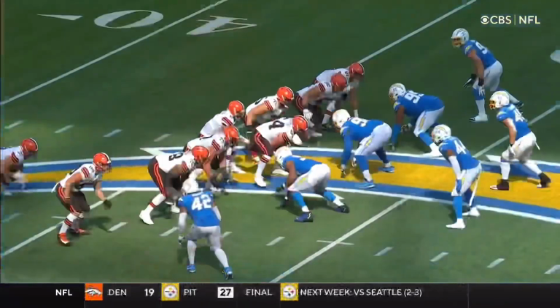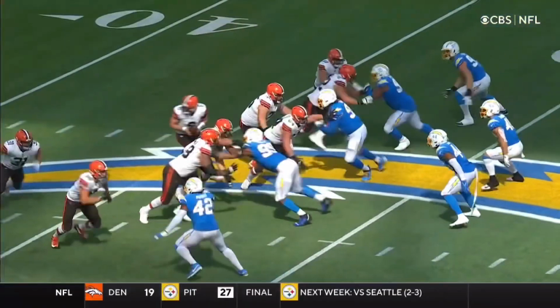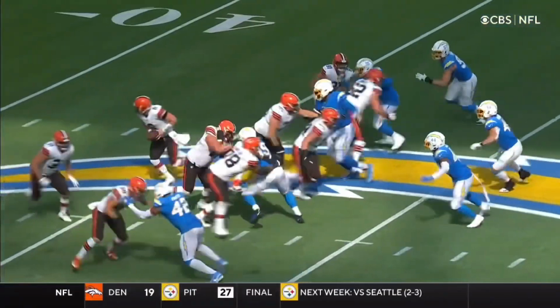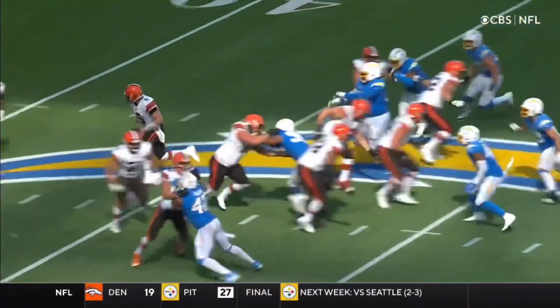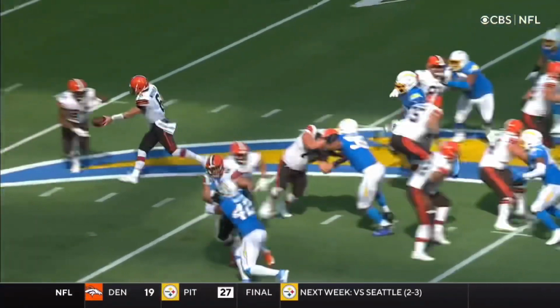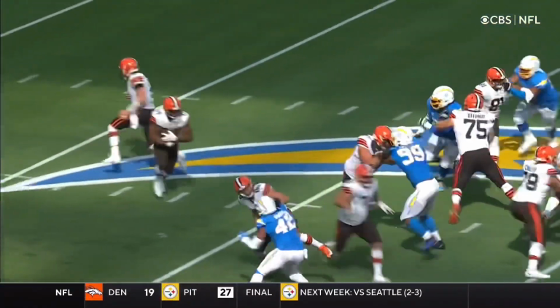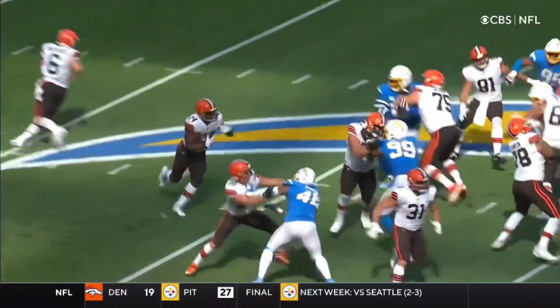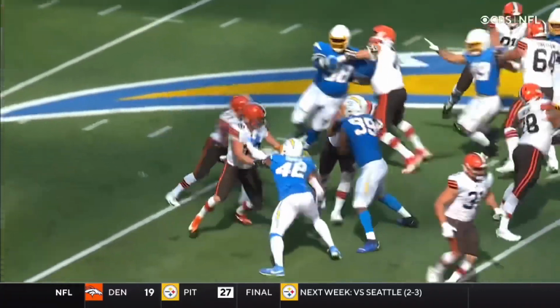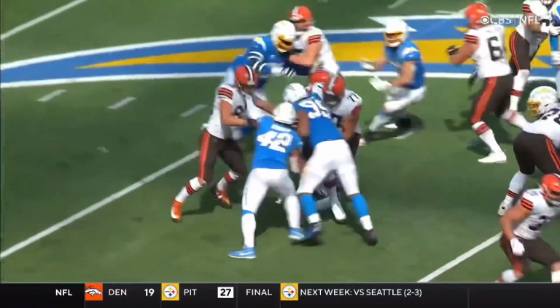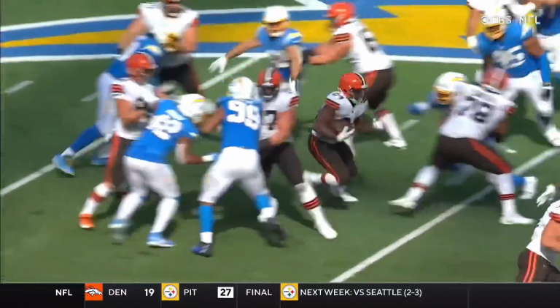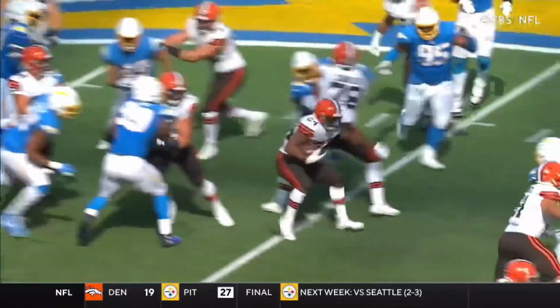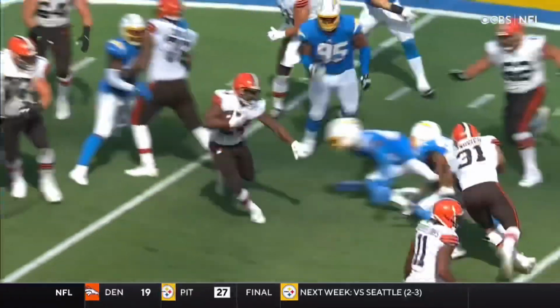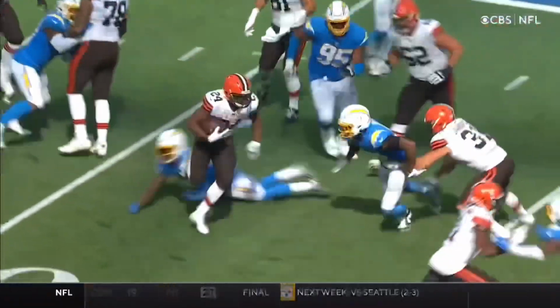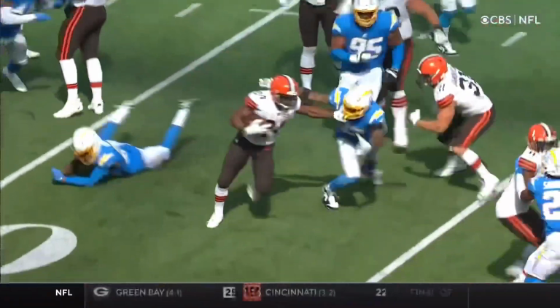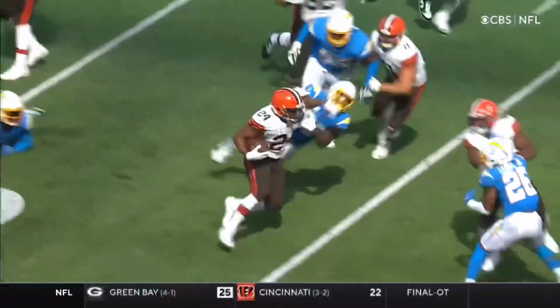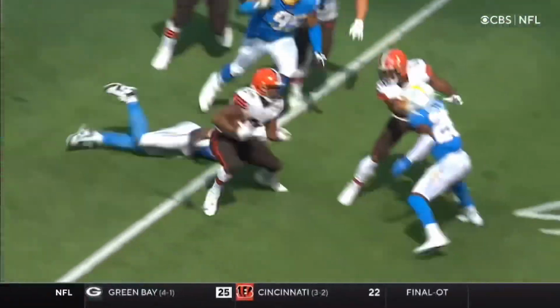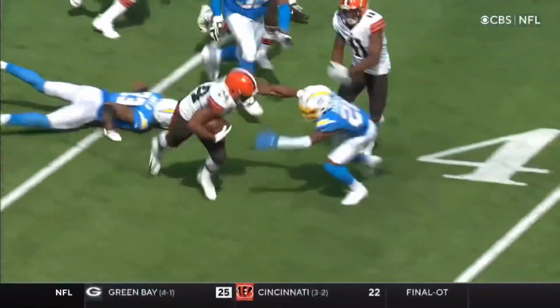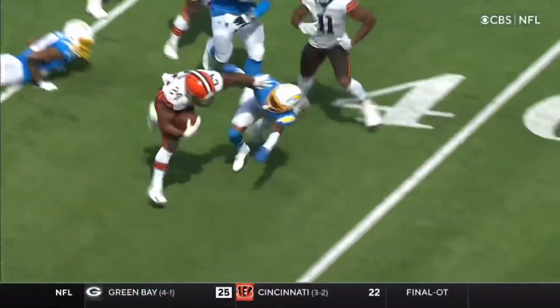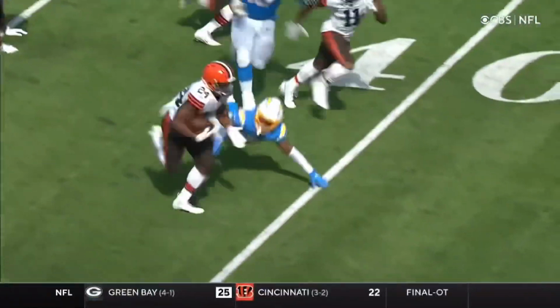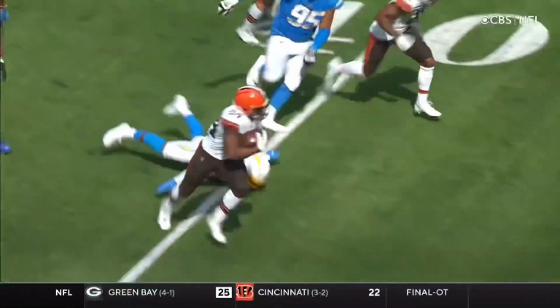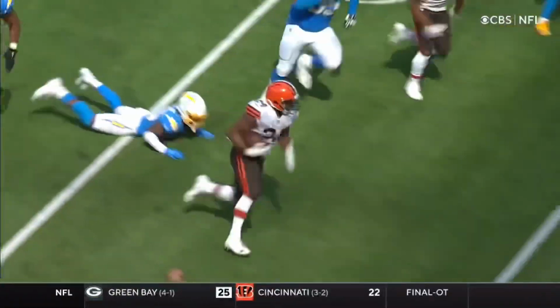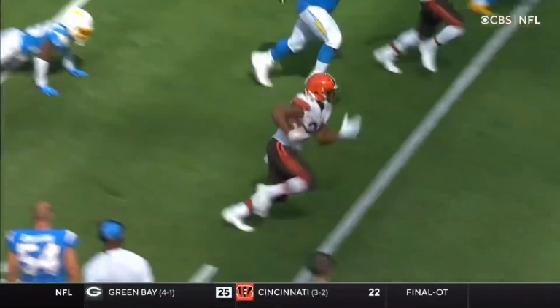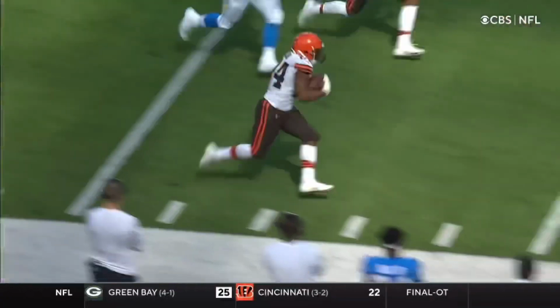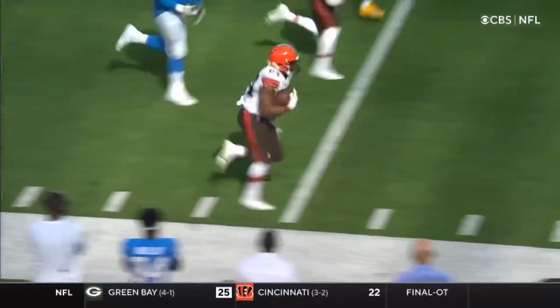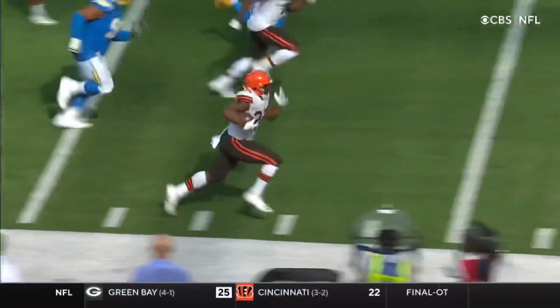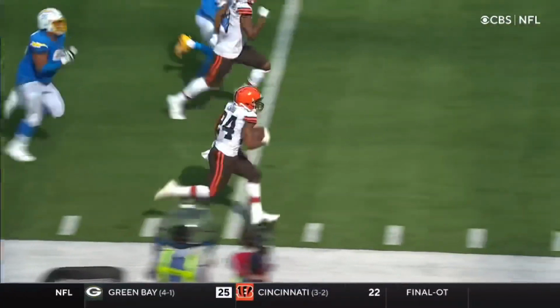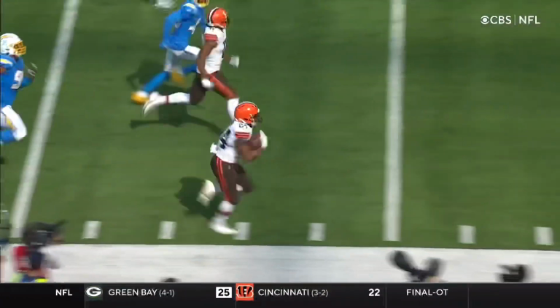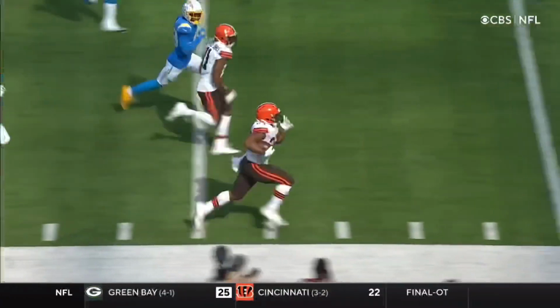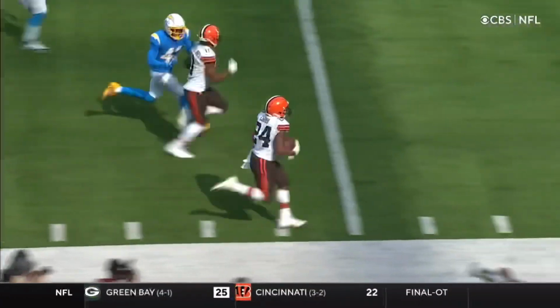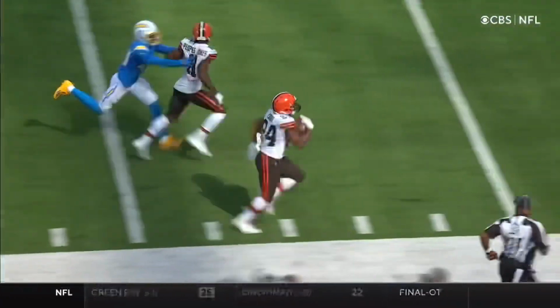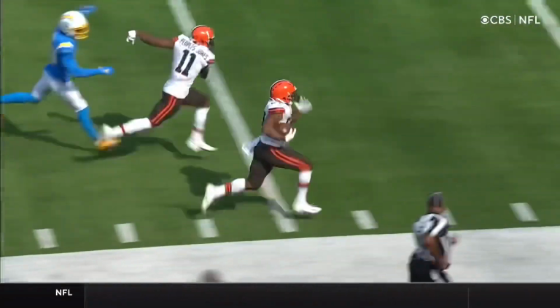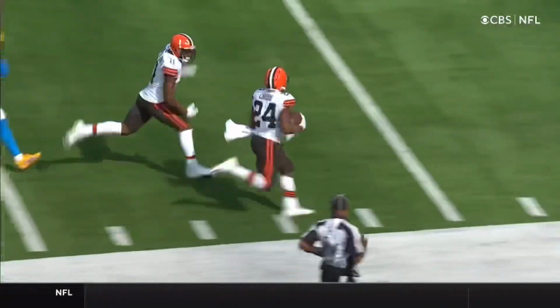And missed tackles and stiff arms. Watch as he gets through — nobody touches him. He gets through that arm tackle, stiff arm there, stiff arm there, and now it's a foot race that he's not gonna lose.